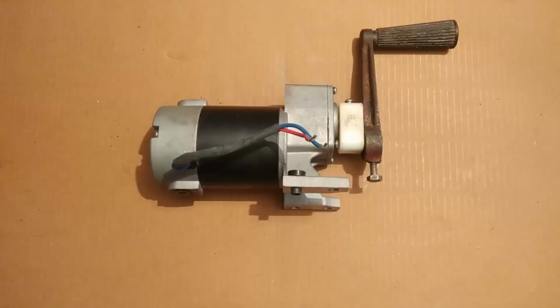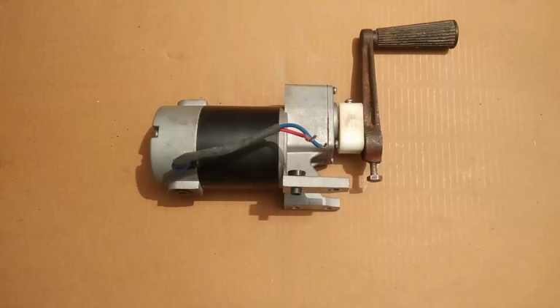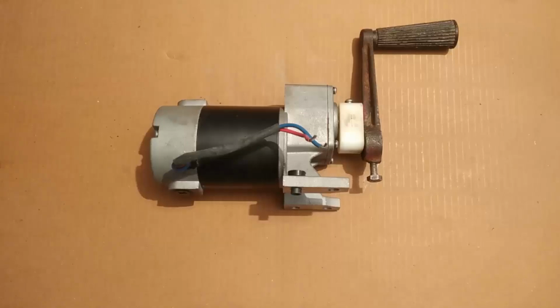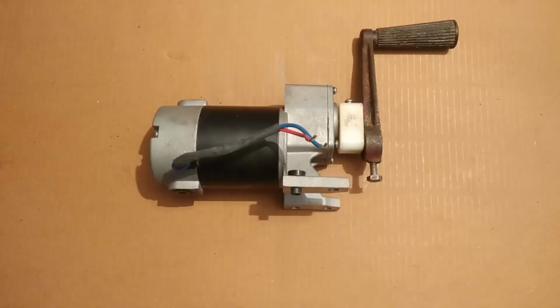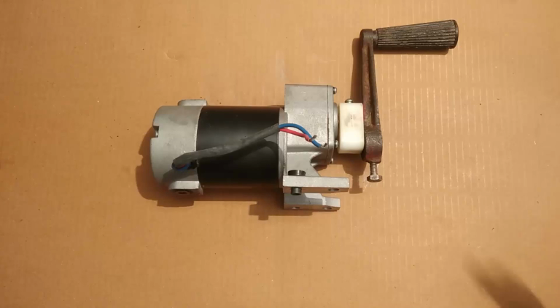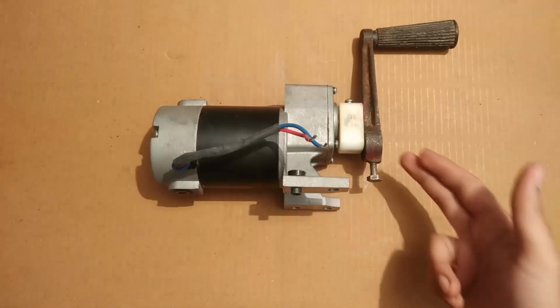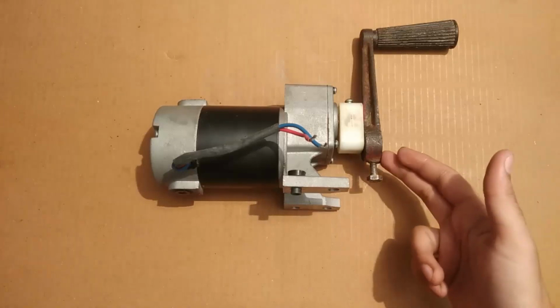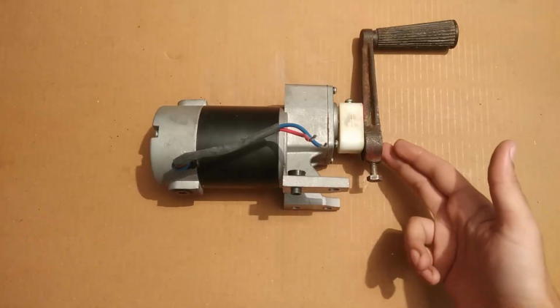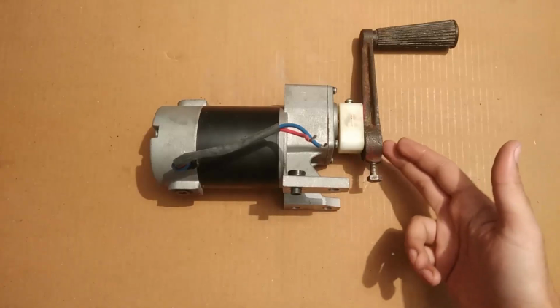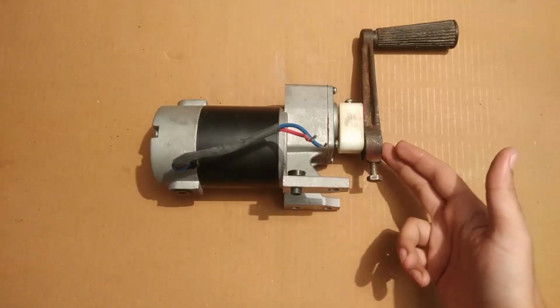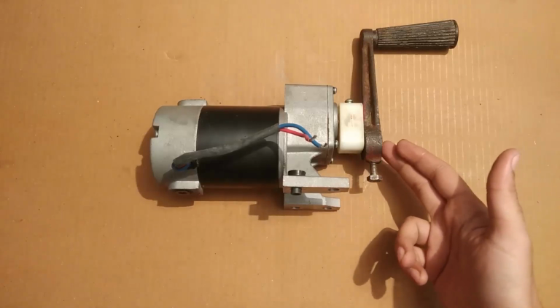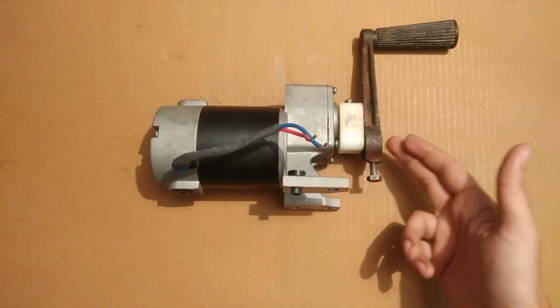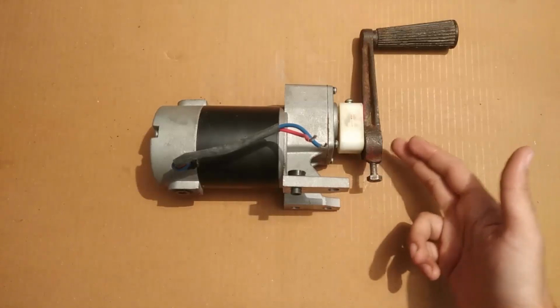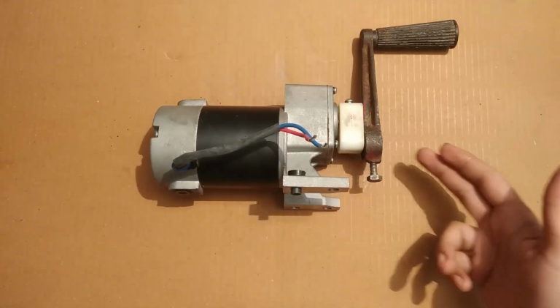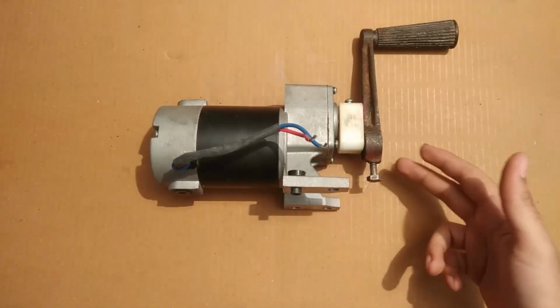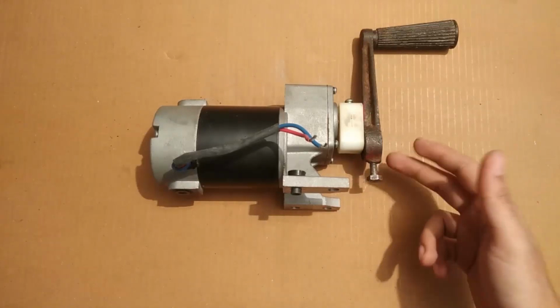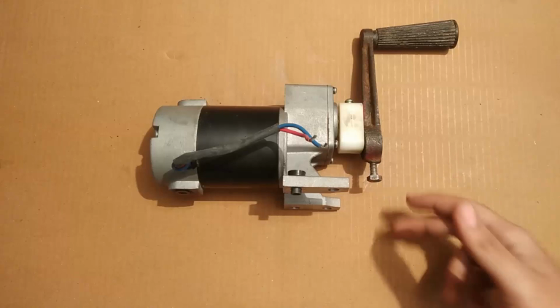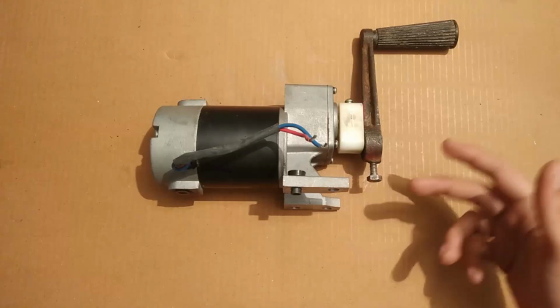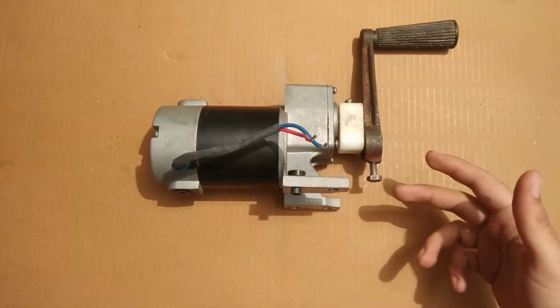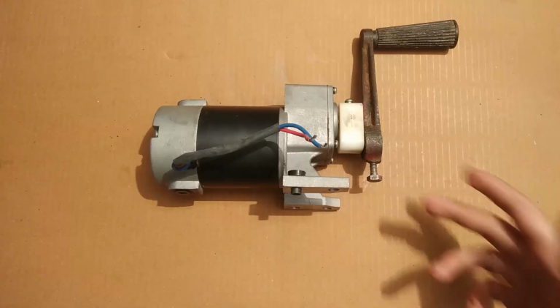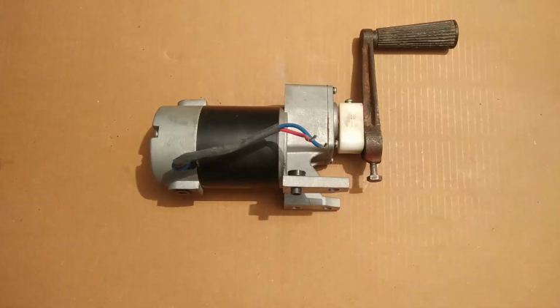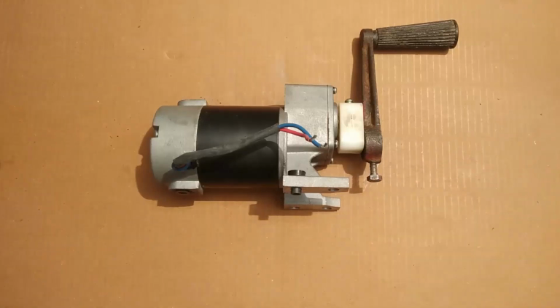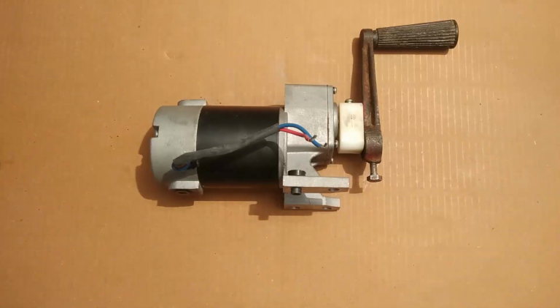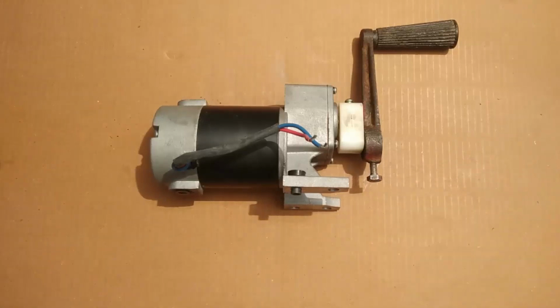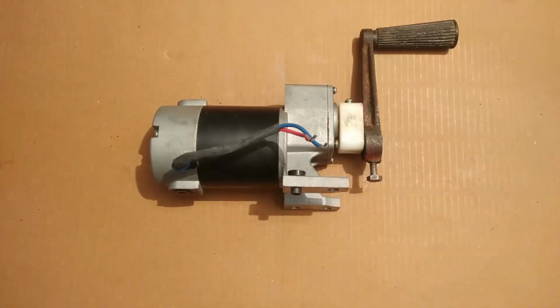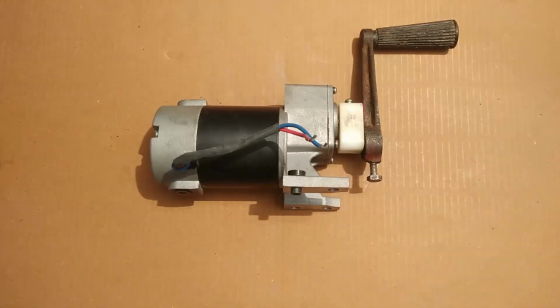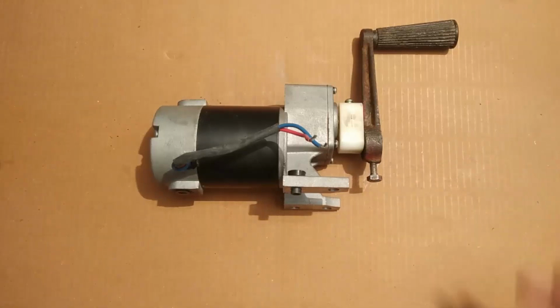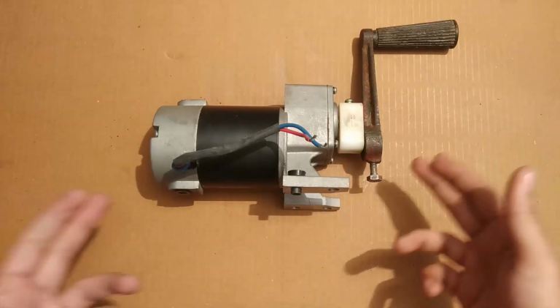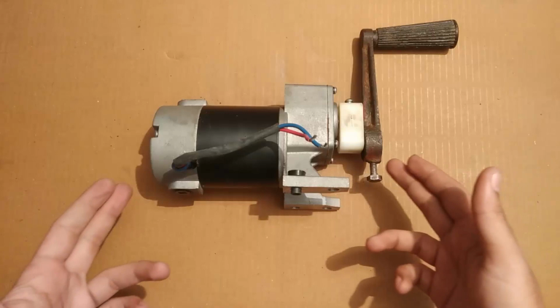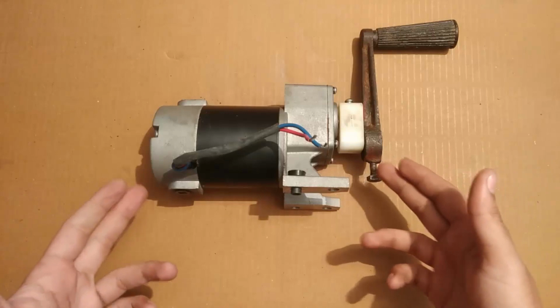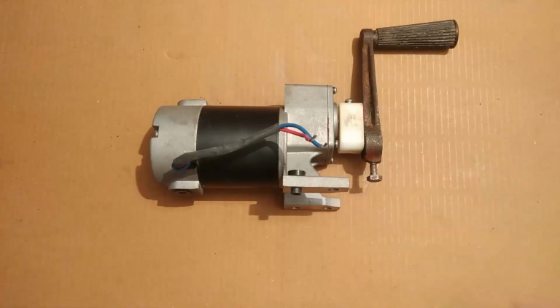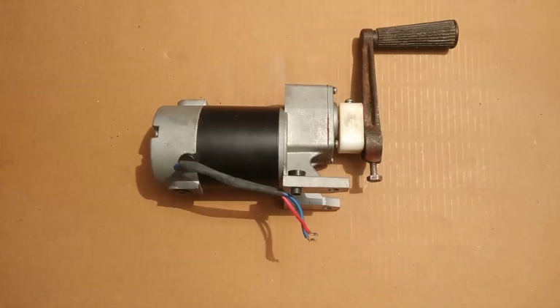Hey everyone, this is an amazing permanent magnet DC generator that is capable of producing large amounts of electricity at a really low RPM. In this video I am going to share with you its generating abilities.